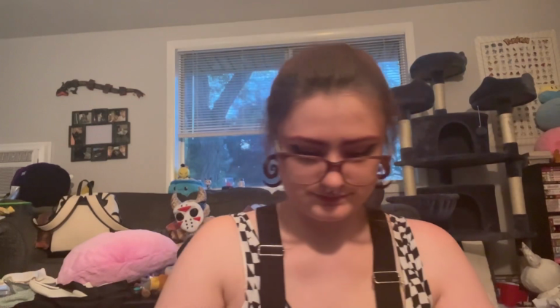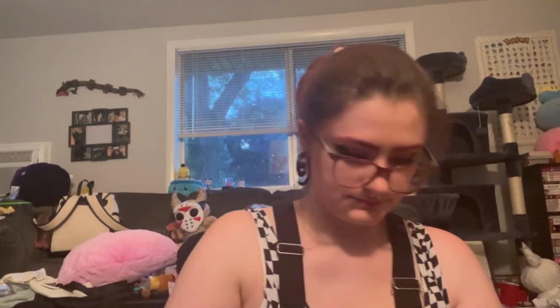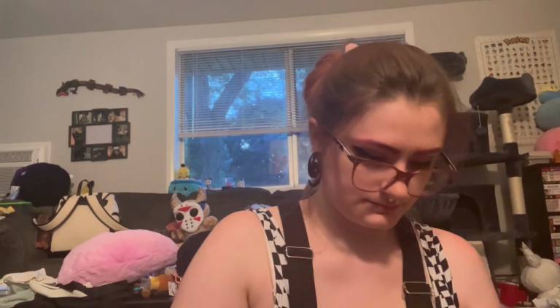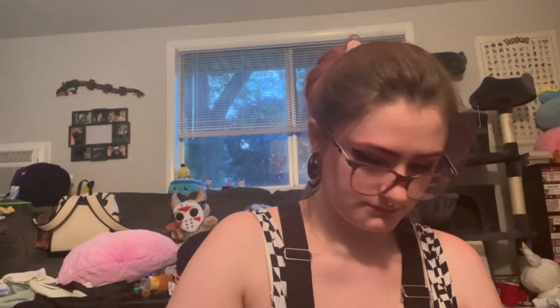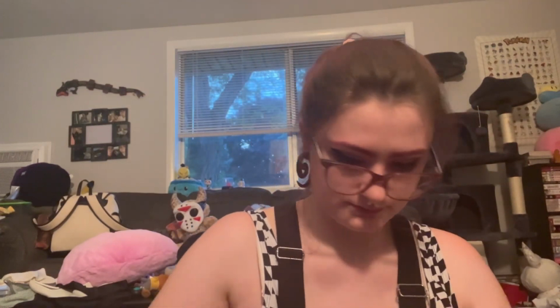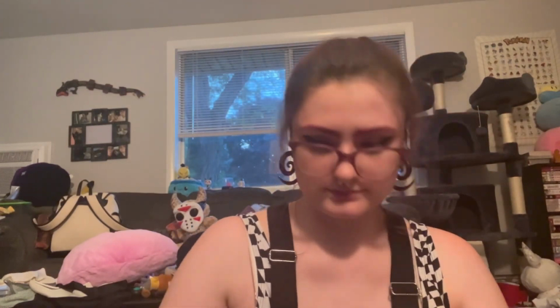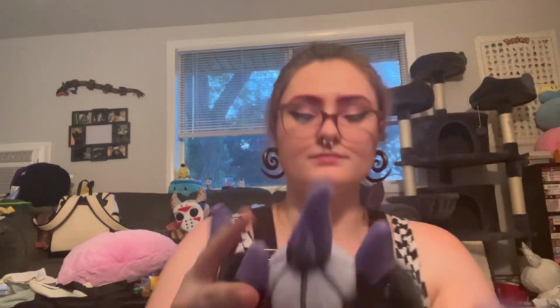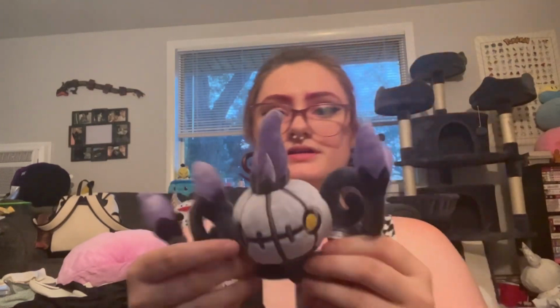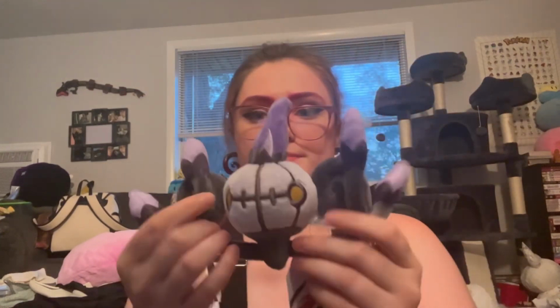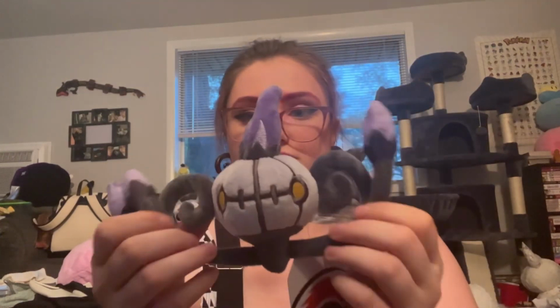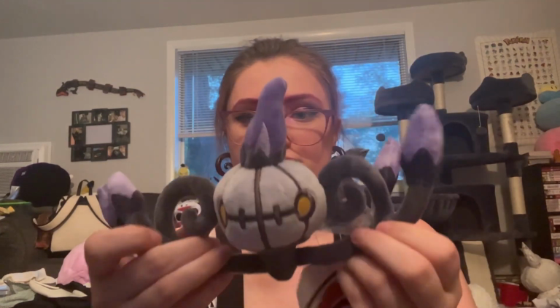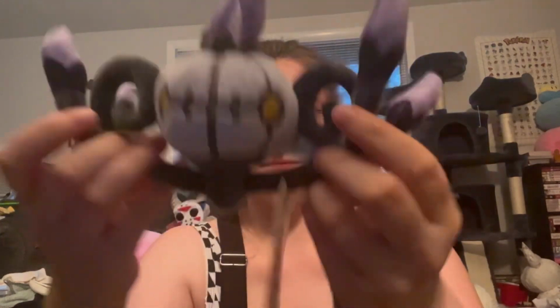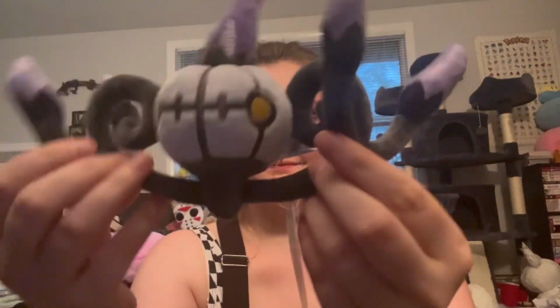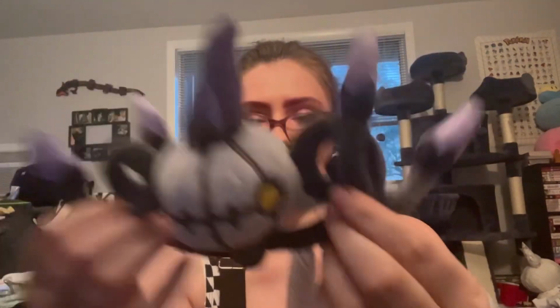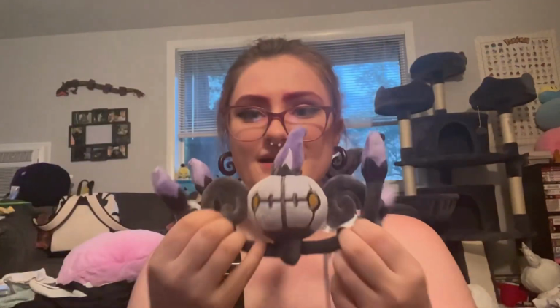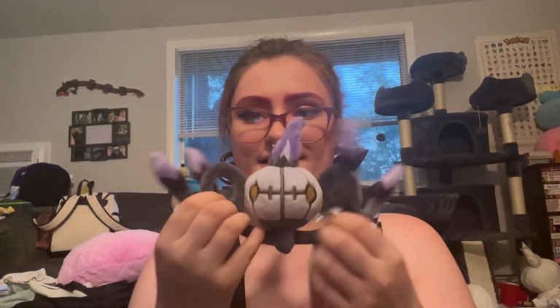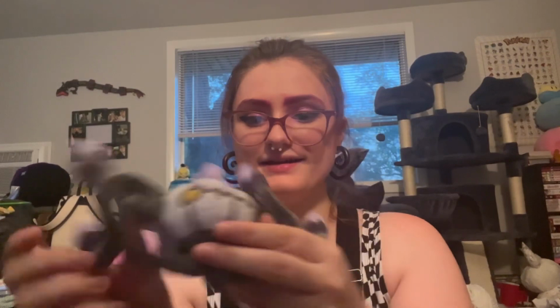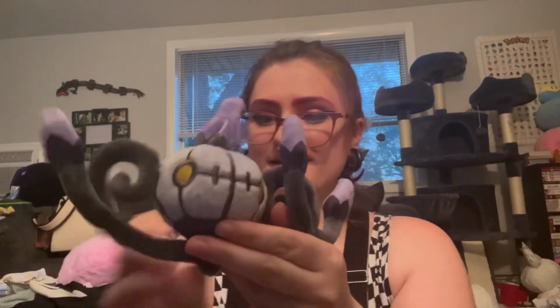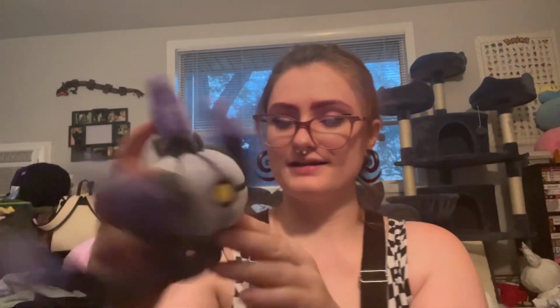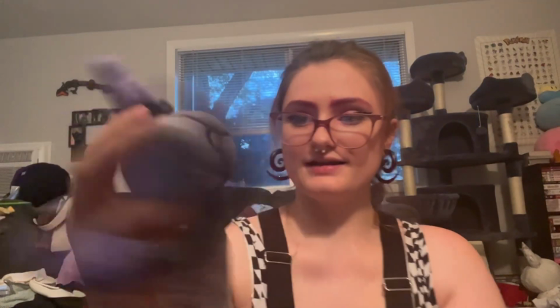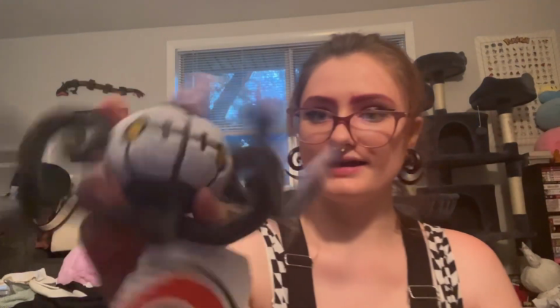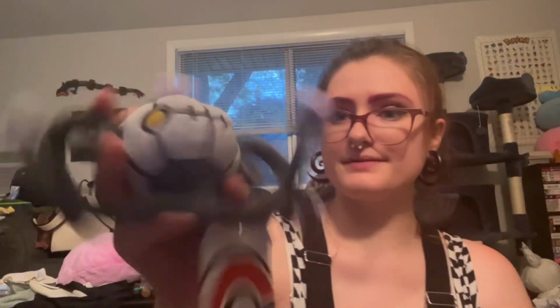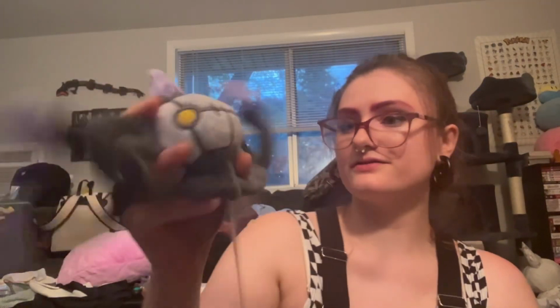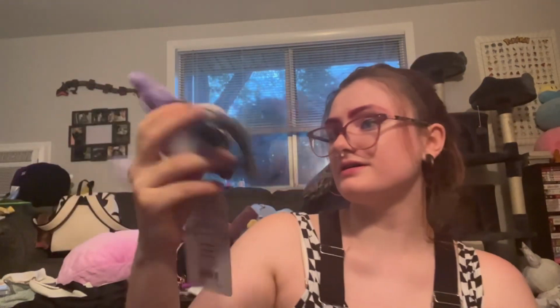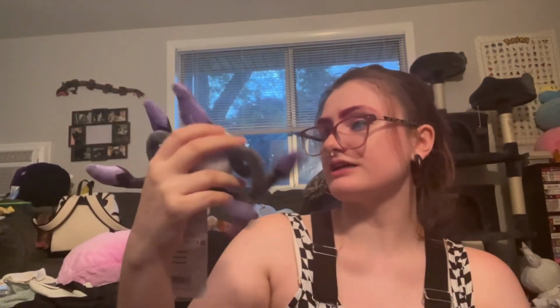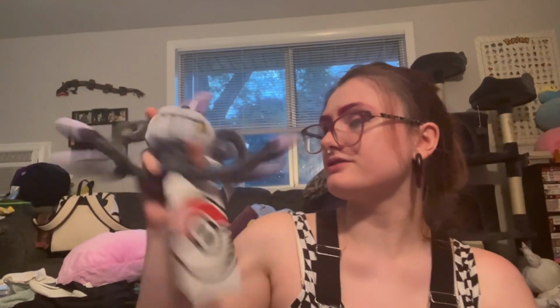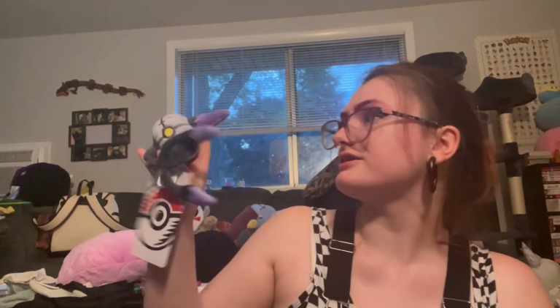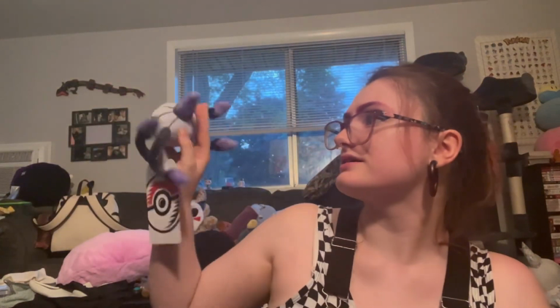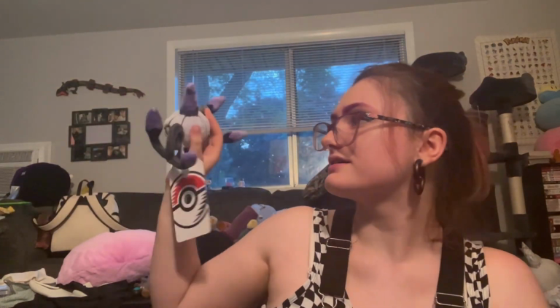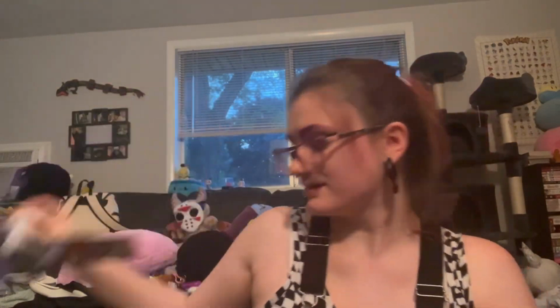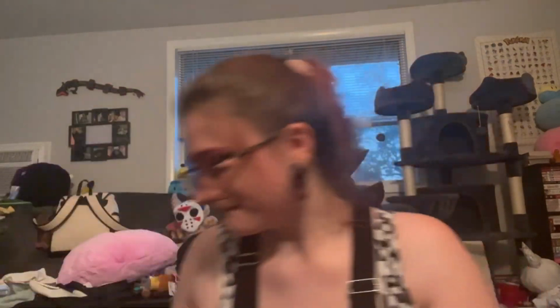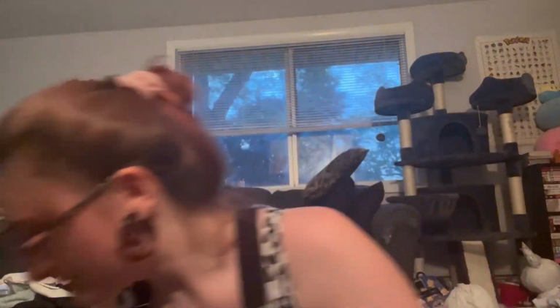Welcome to the scuffed unboxing where I unbox a sitting cutie for myself because I wanted to spoil myself for my birthday month, and a new plush backpack. It's the Bulbasaur one and I'm very excited to show you guys.